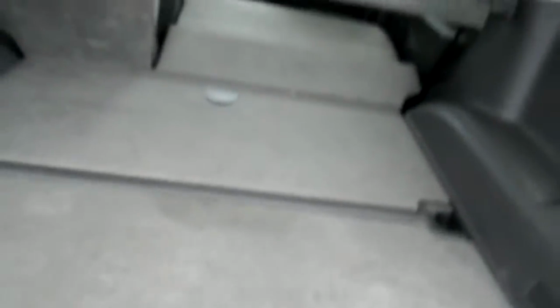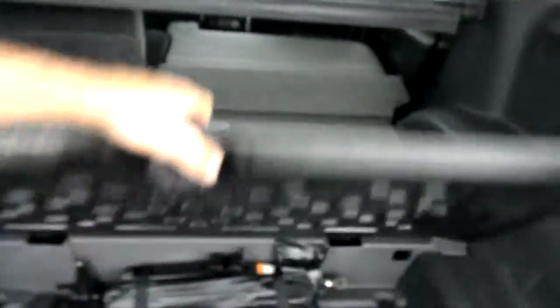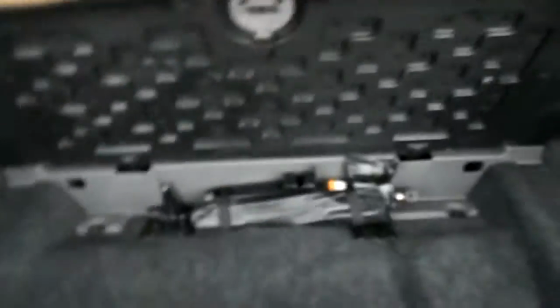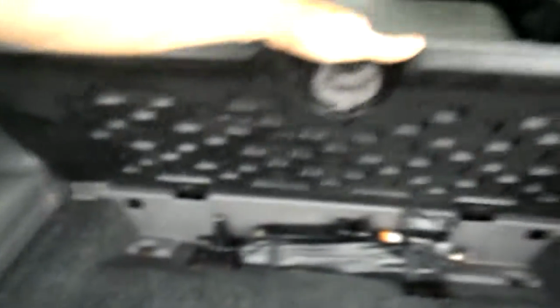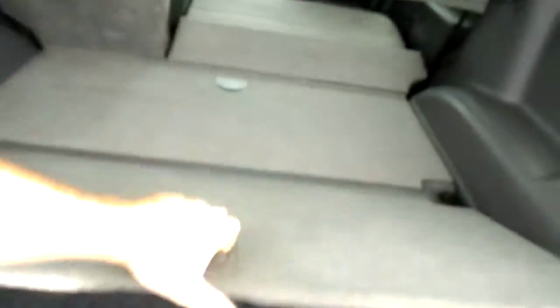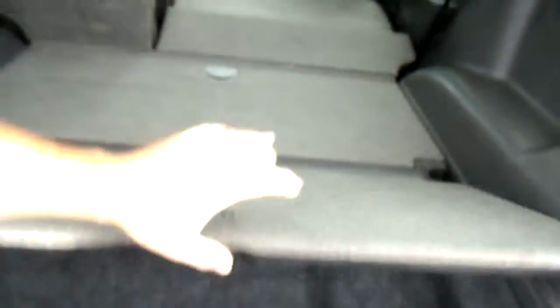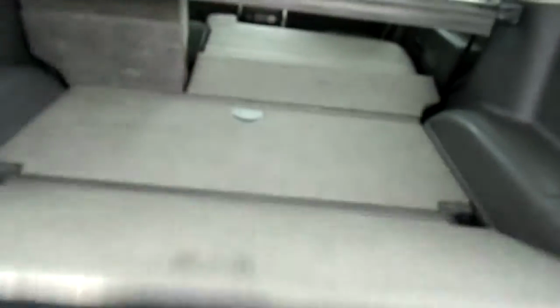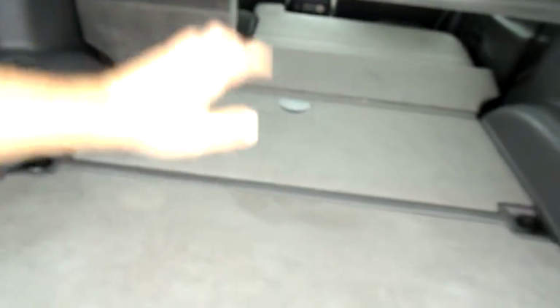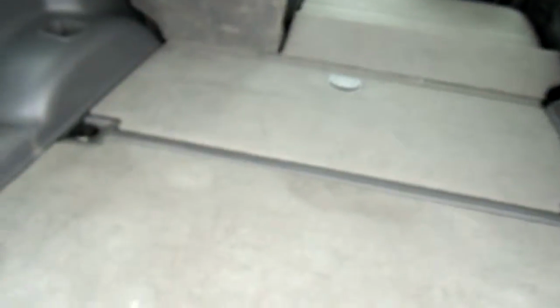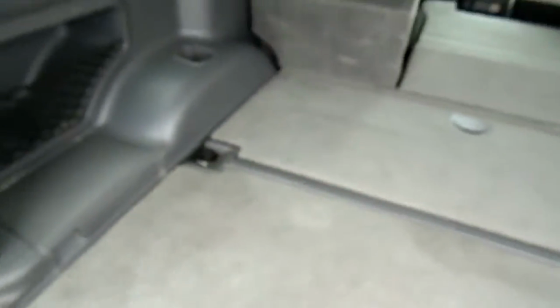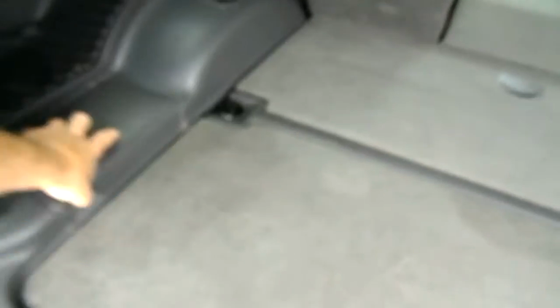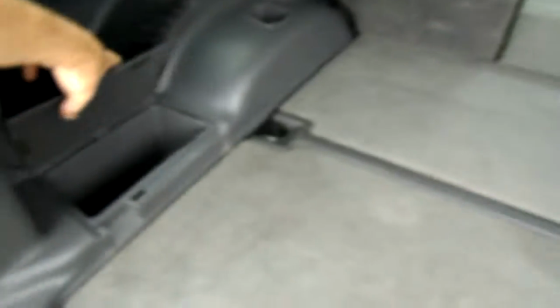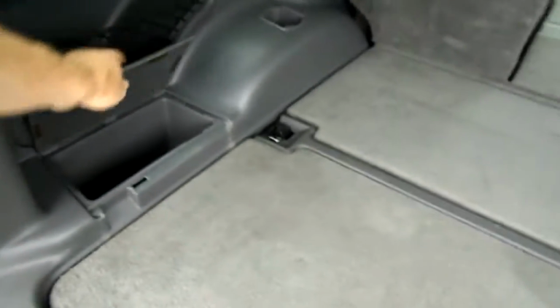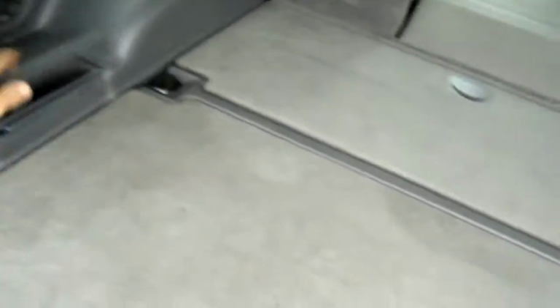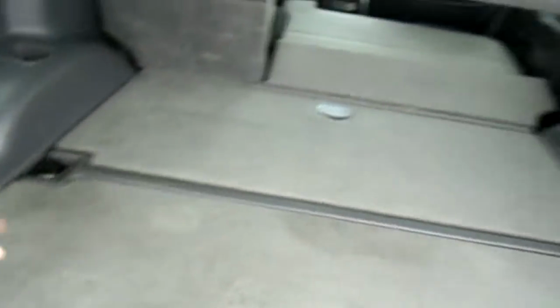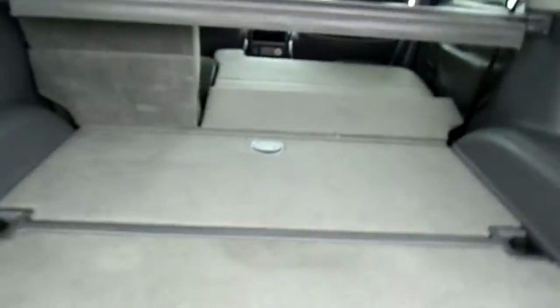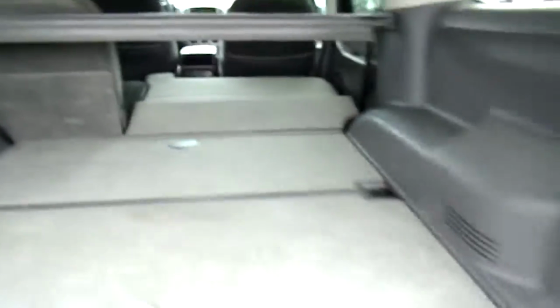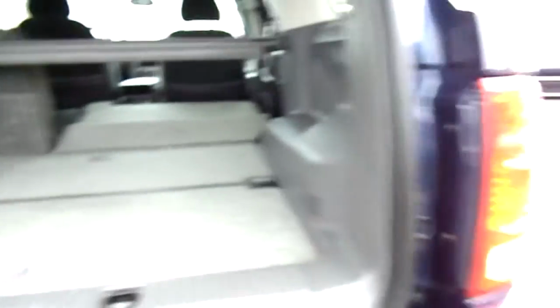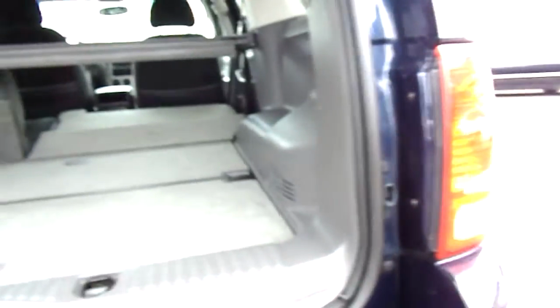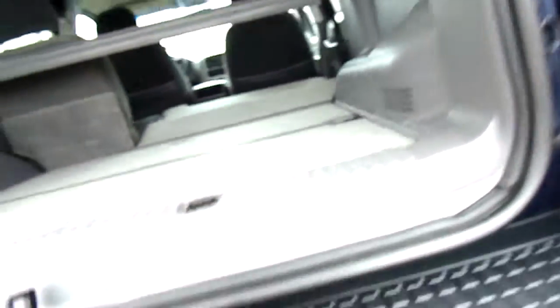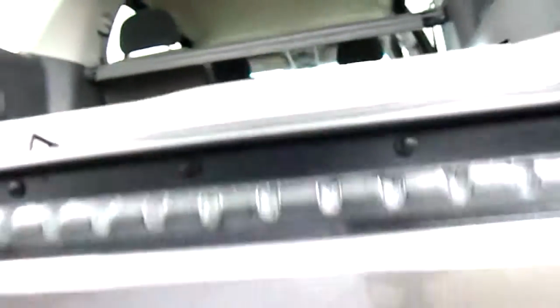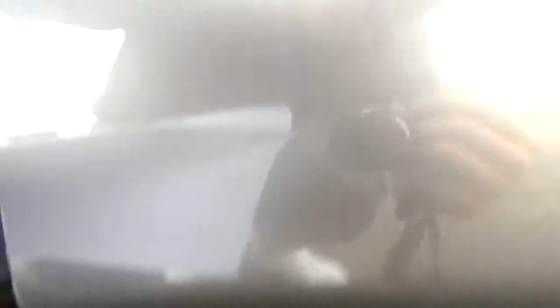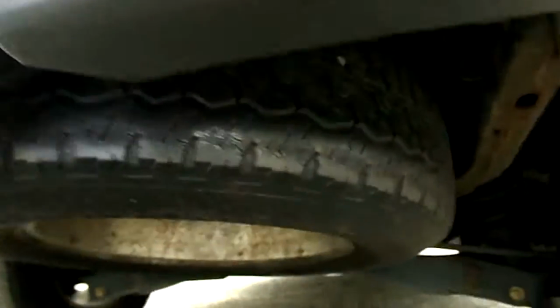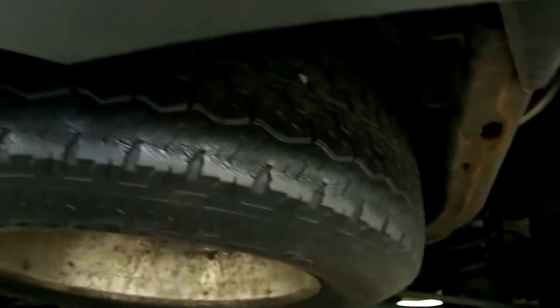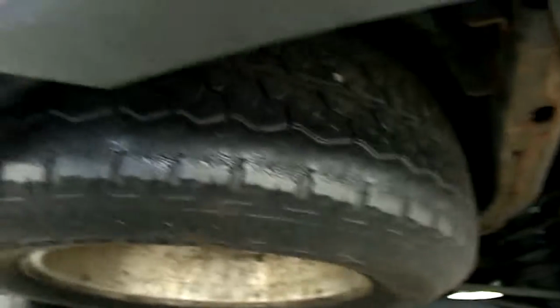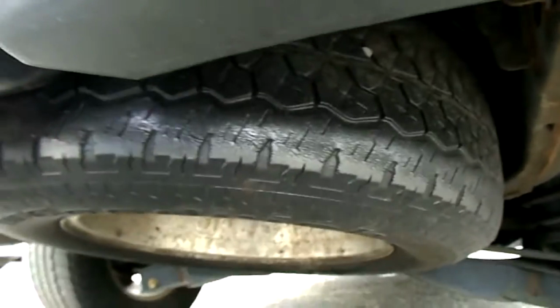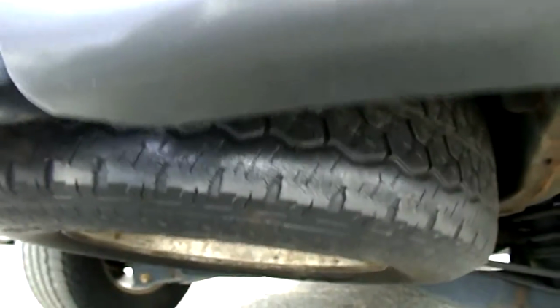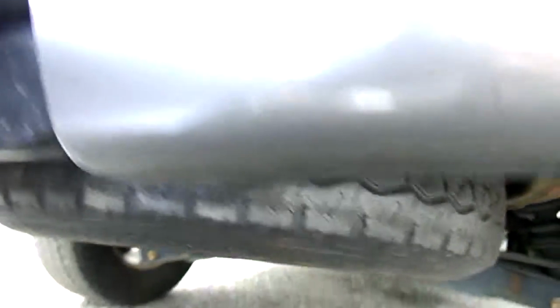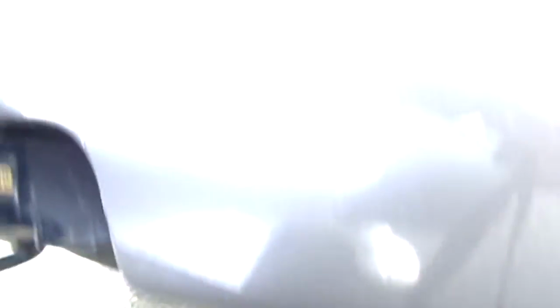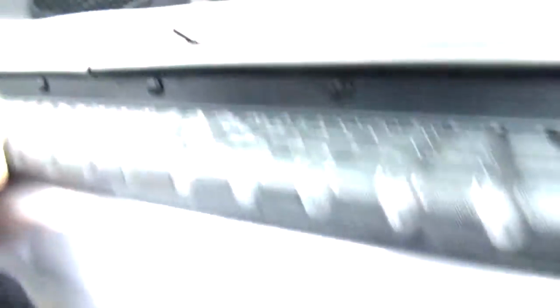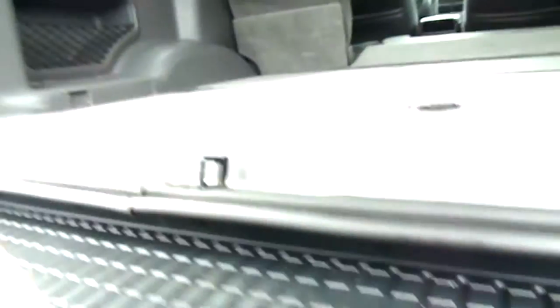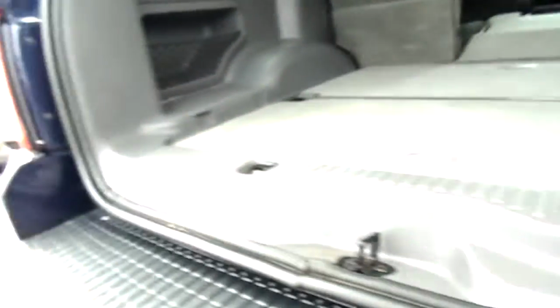Let's get the jack for the spare. Let's check to see if there is a spare. Oh, there it is — excellent, it's a full-size spare.